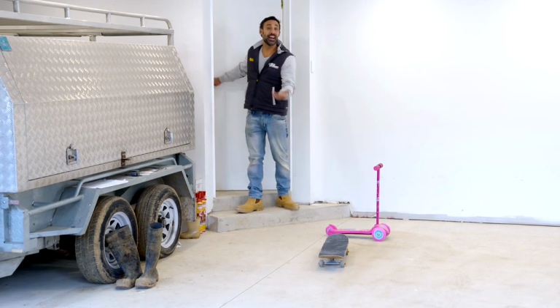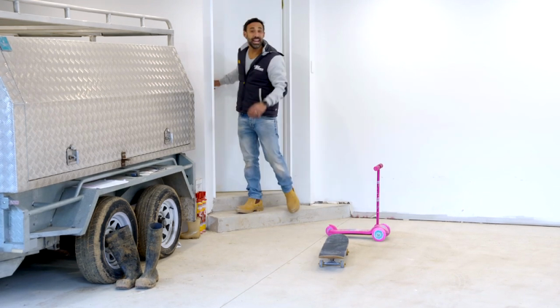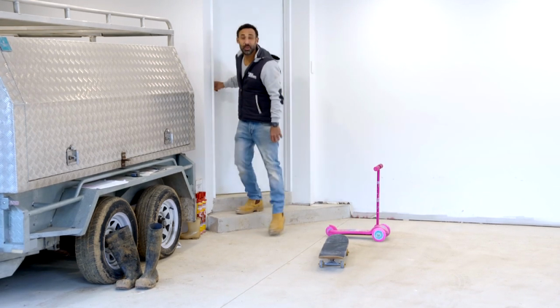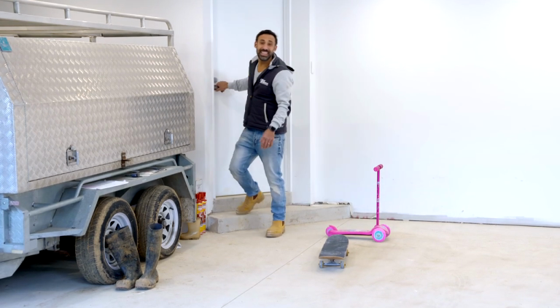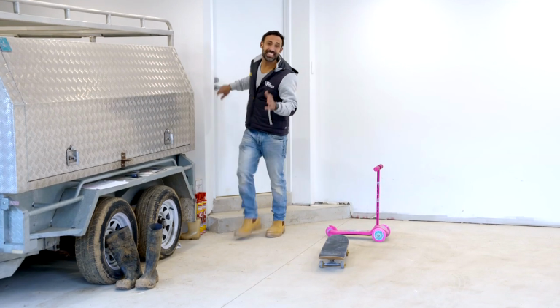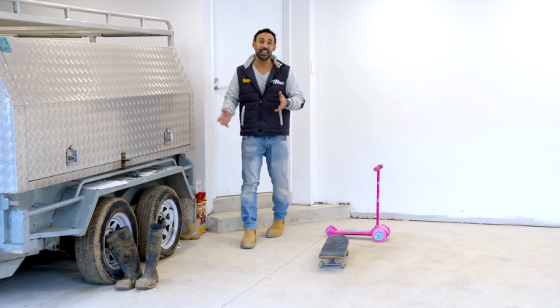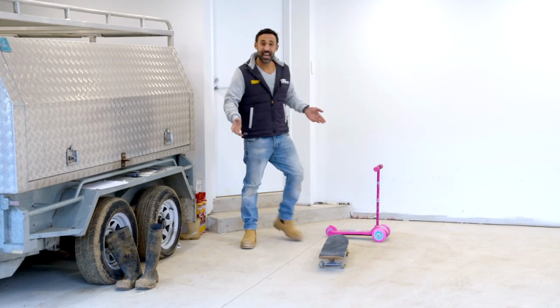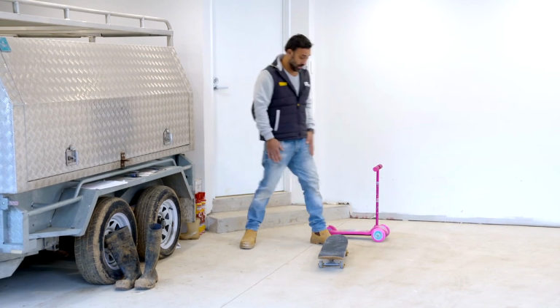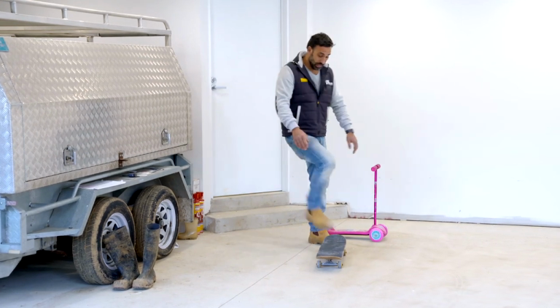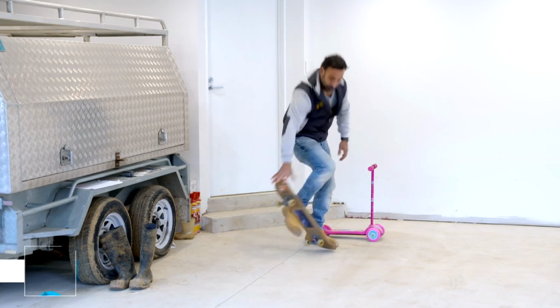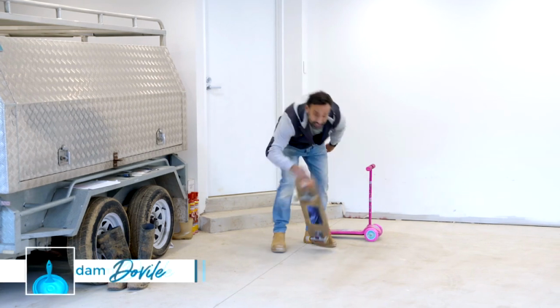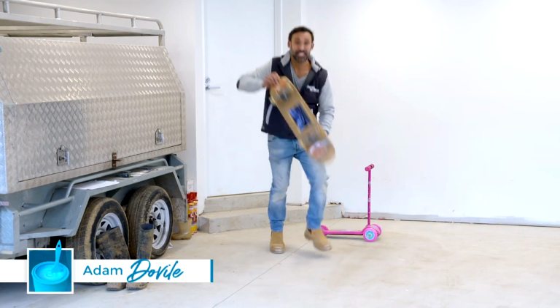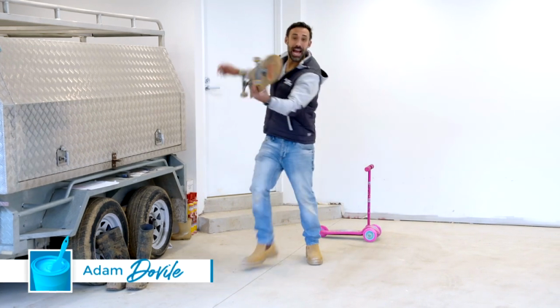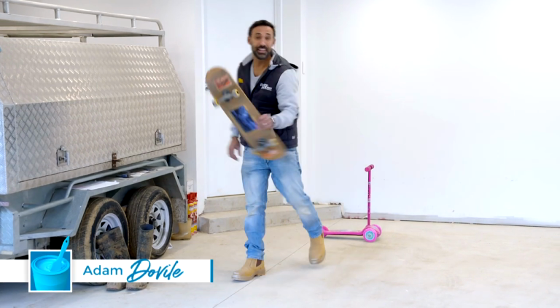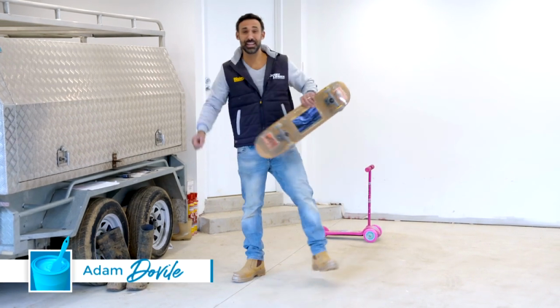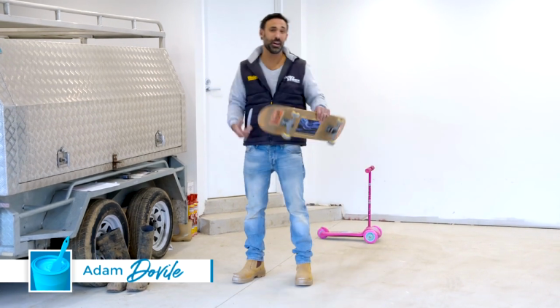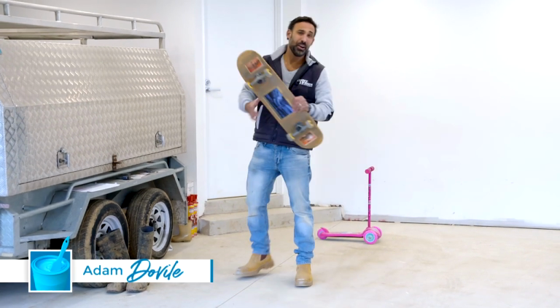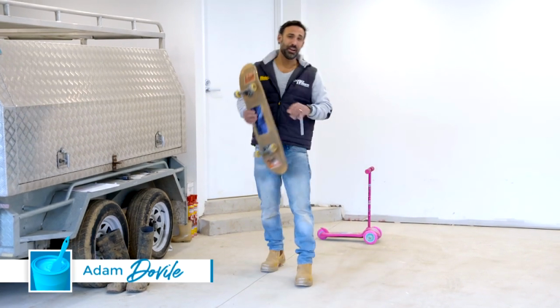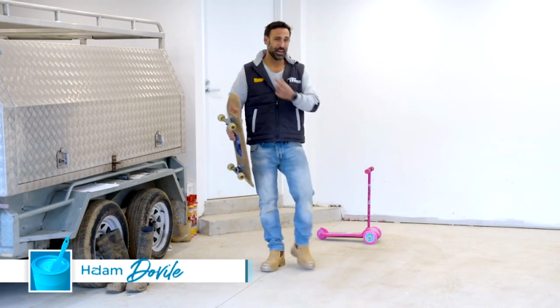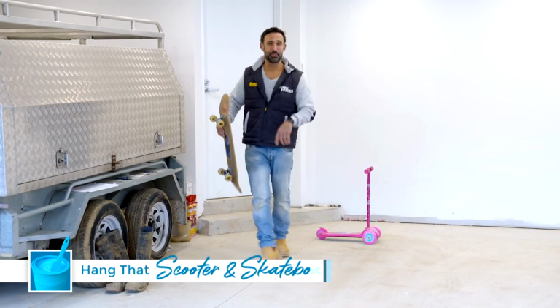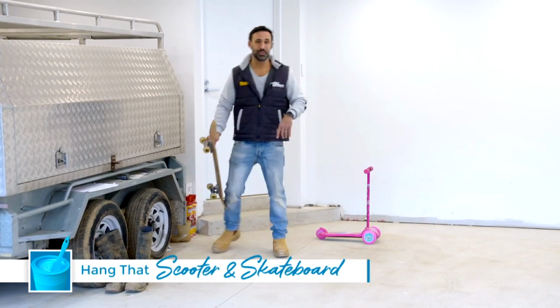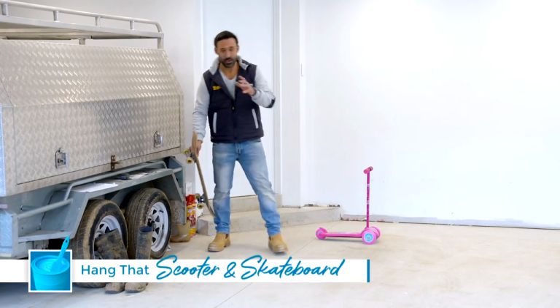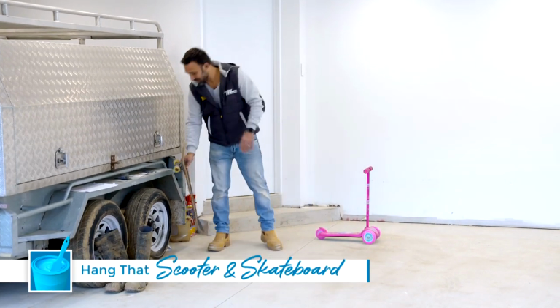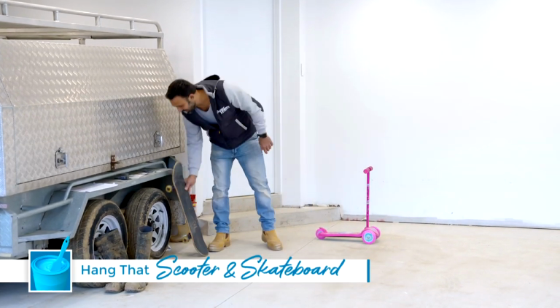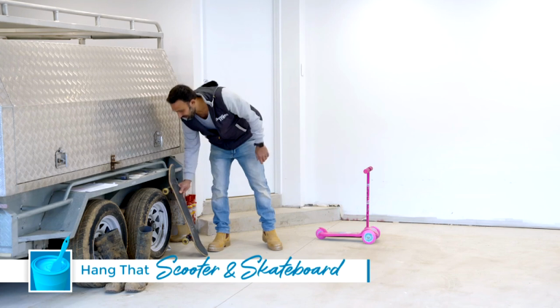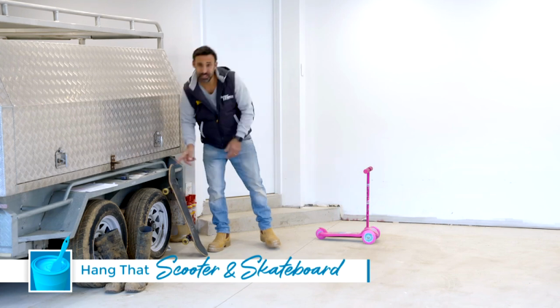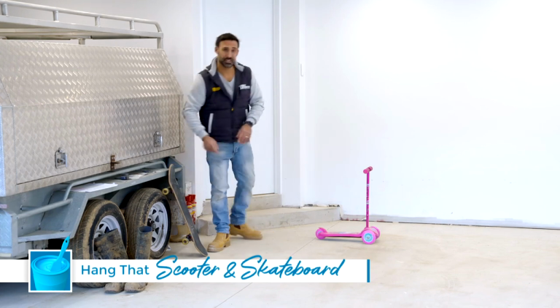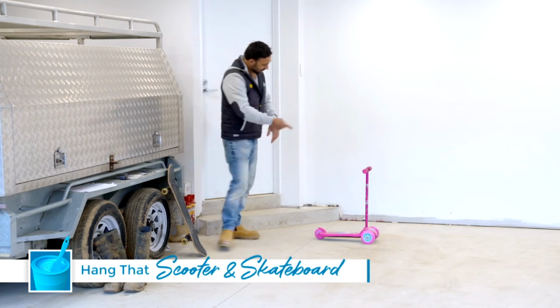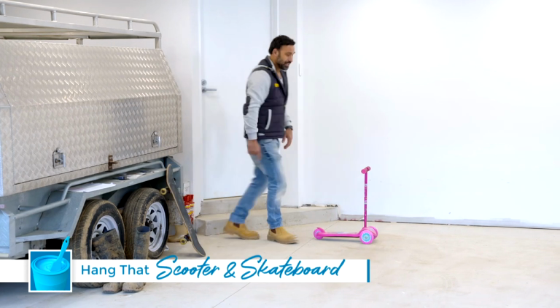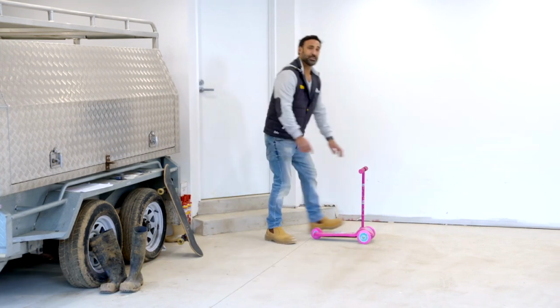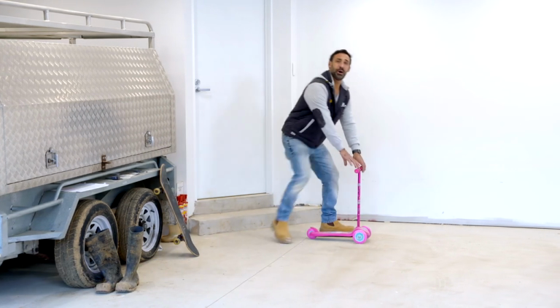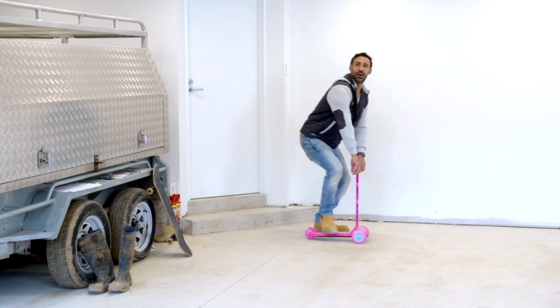Don't you hate it when the kids leave things hanging around? It's actually a hazard, I'll tell you what. I'm getting older — I used to be able to do that quite easily. Now I'll put this to the side, because this is more my style.